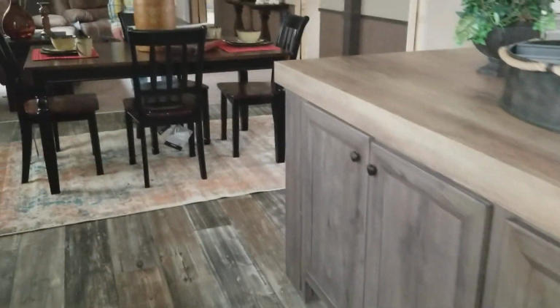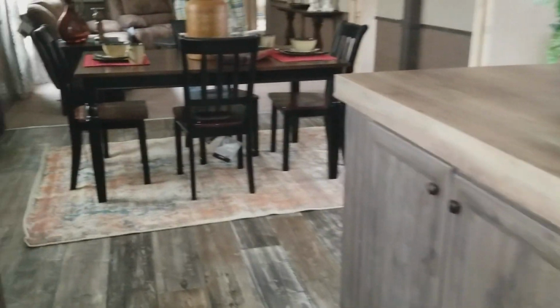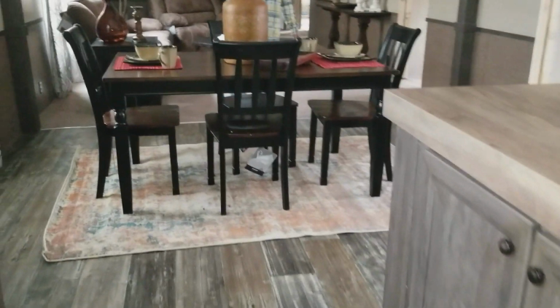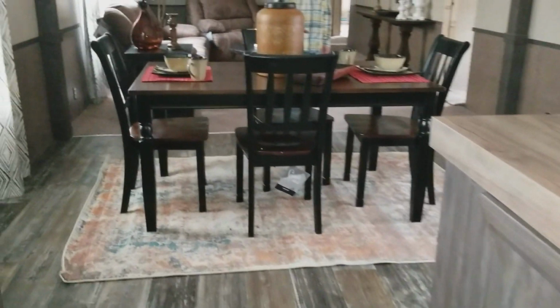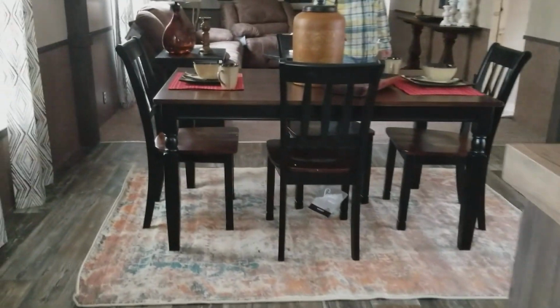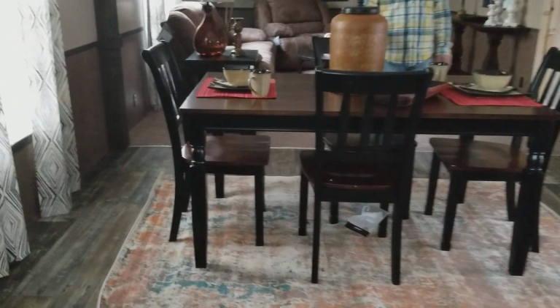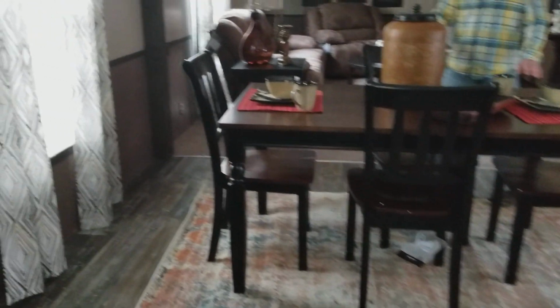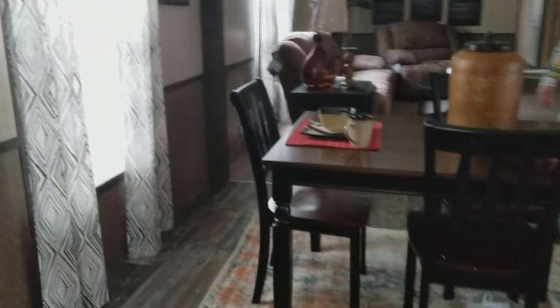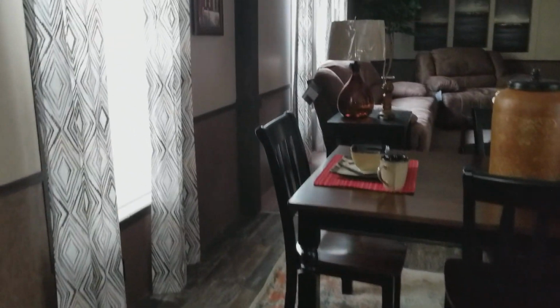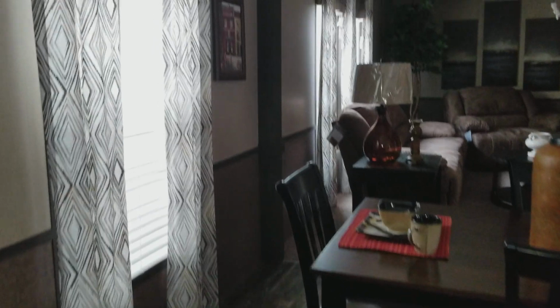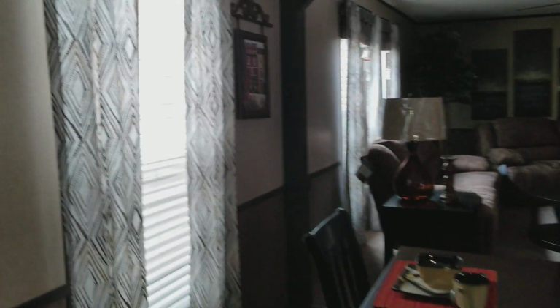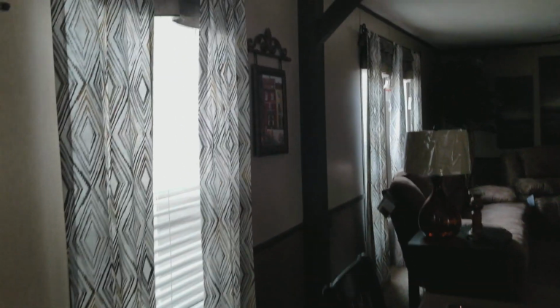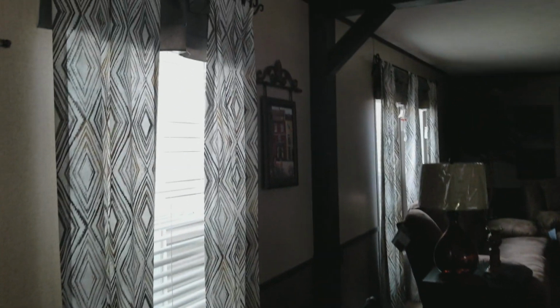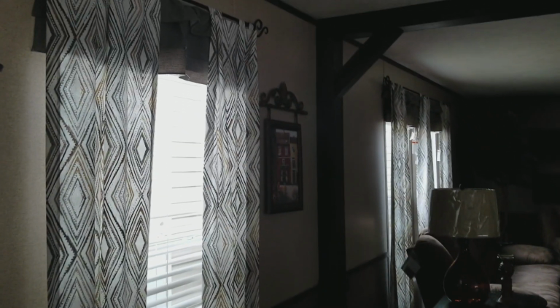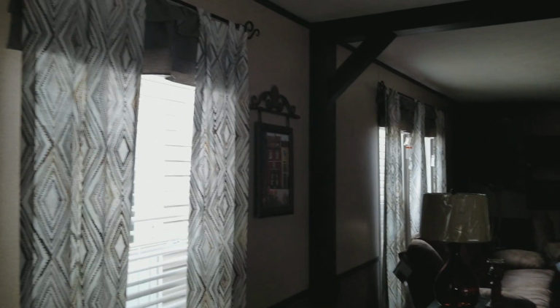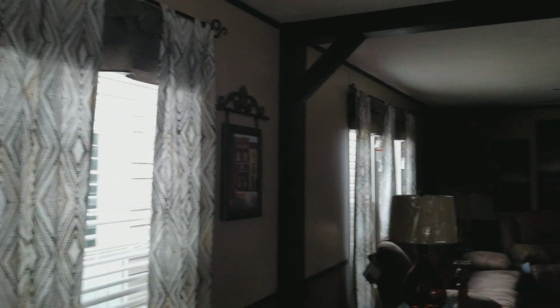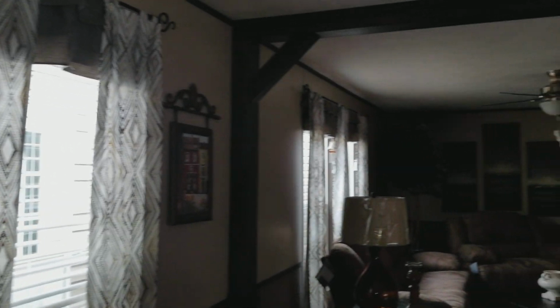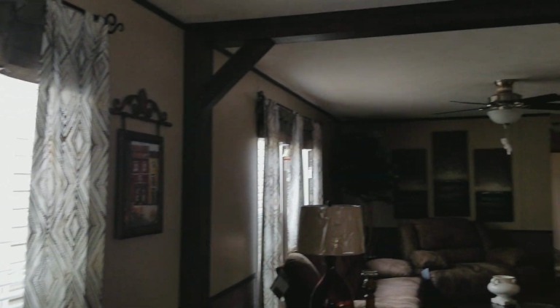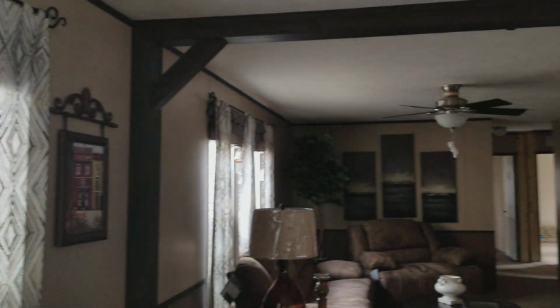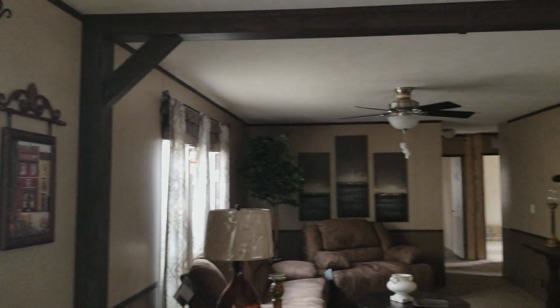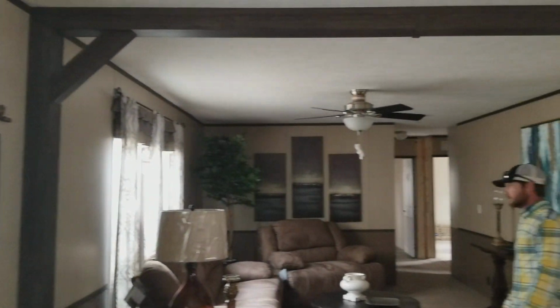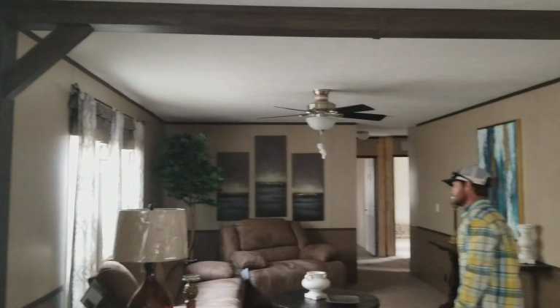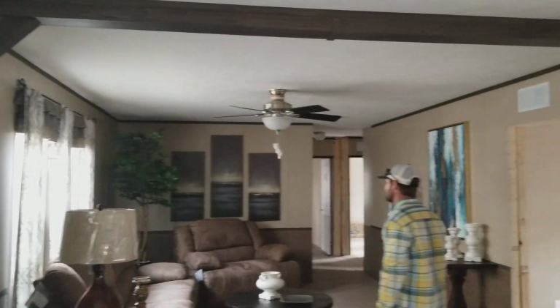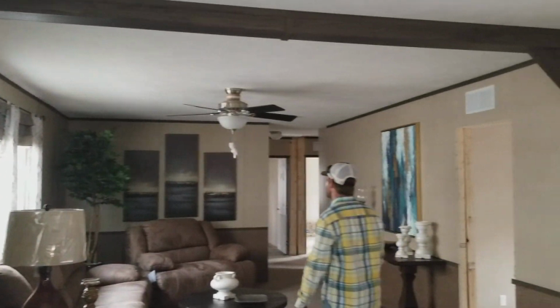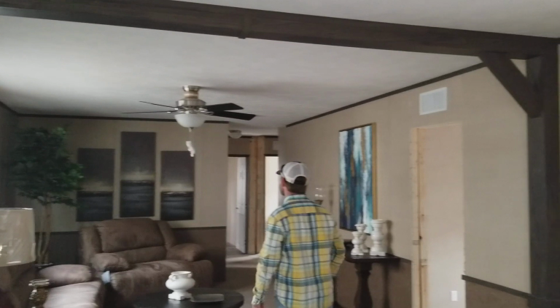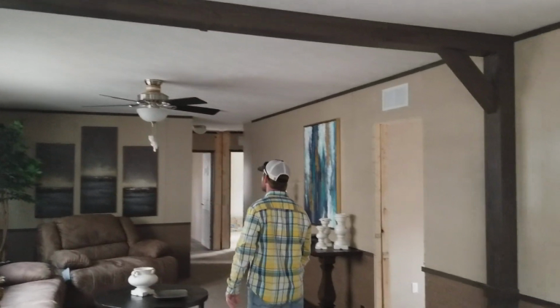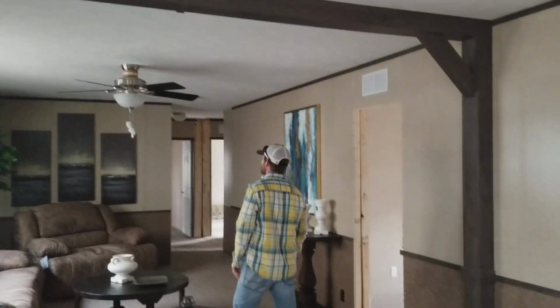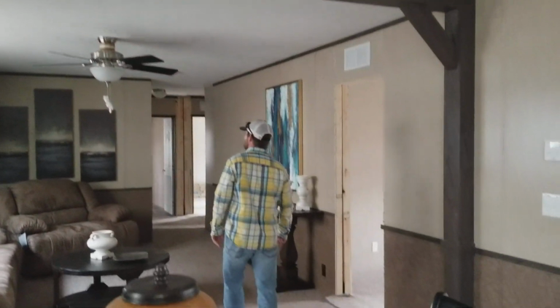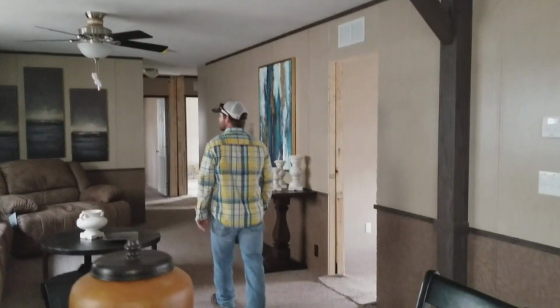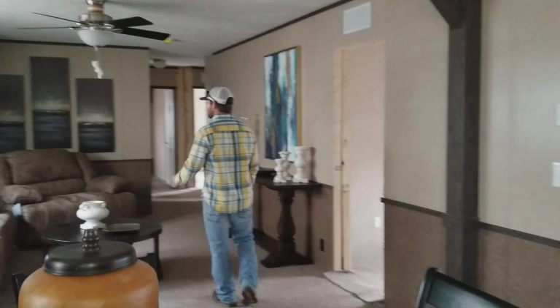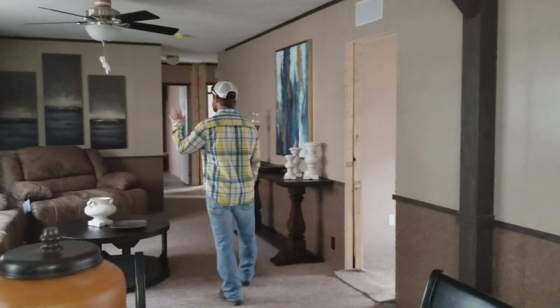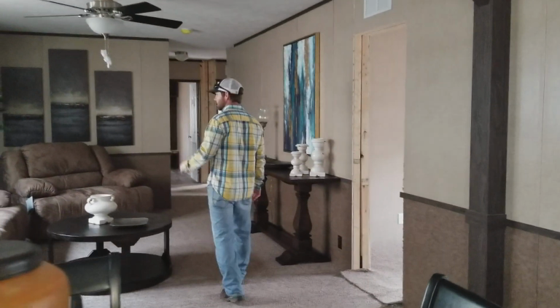This is your dining room area. They've got a phobene that separates the kitchen from the den. Got a nice ceiling fan.